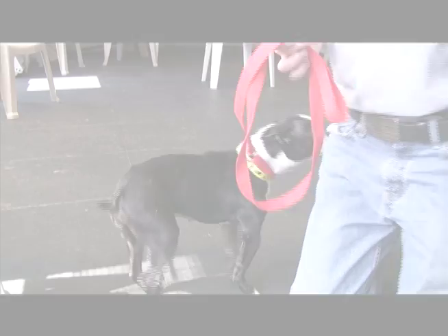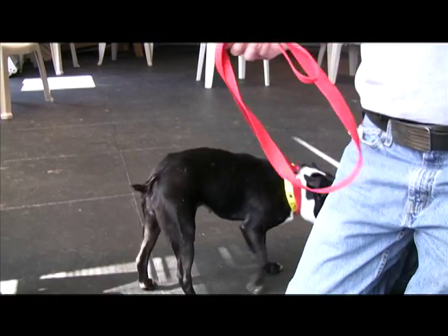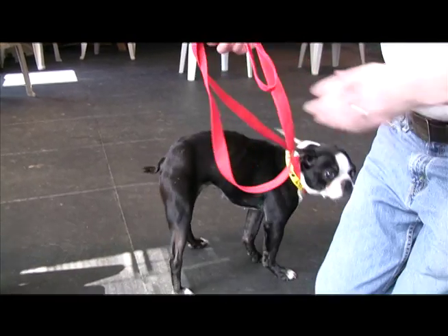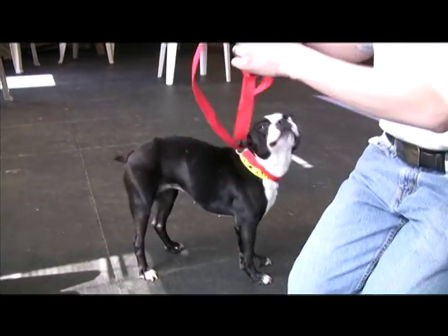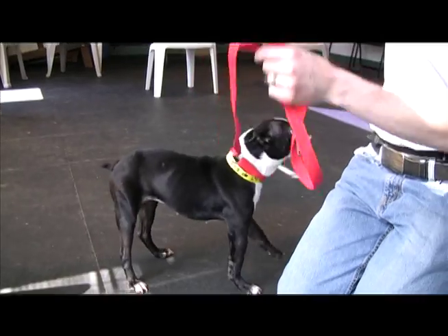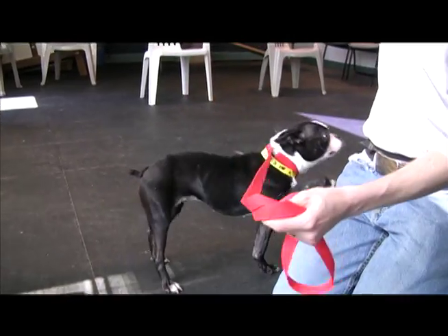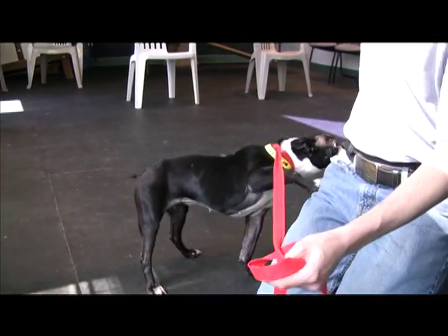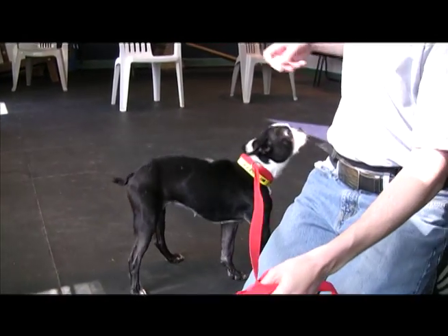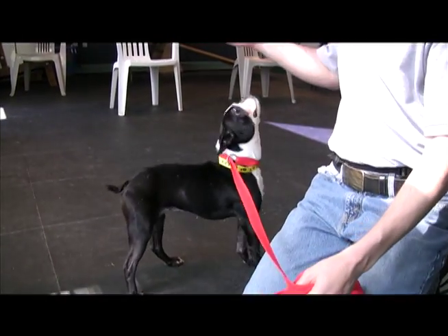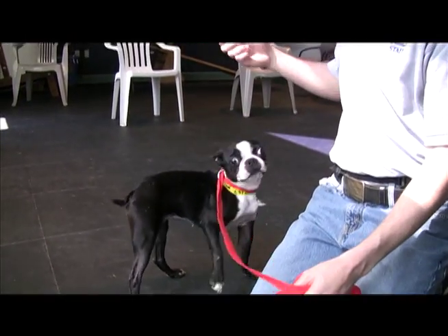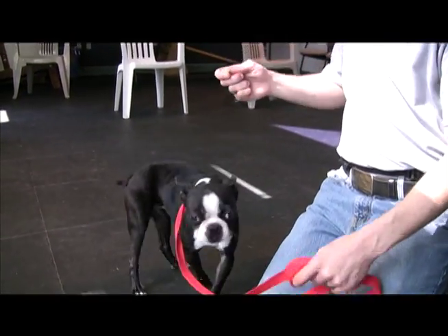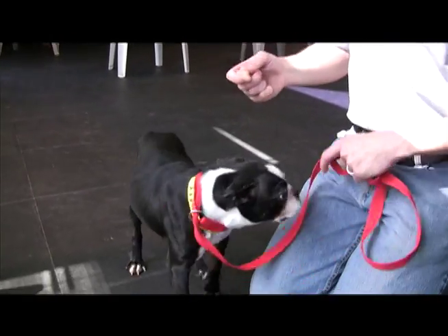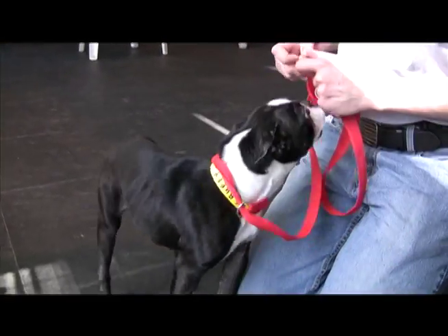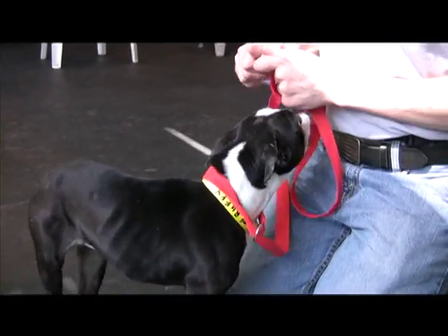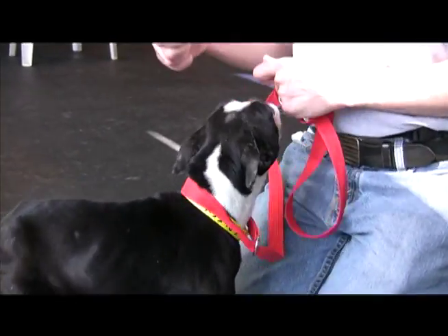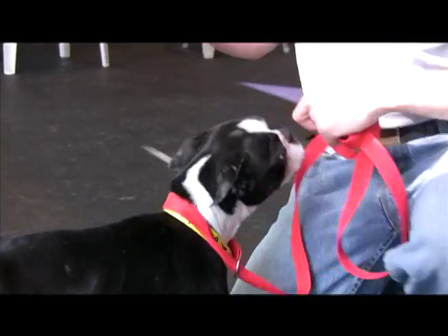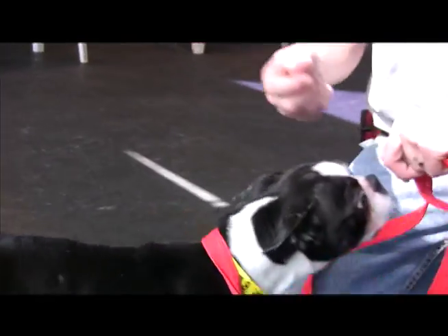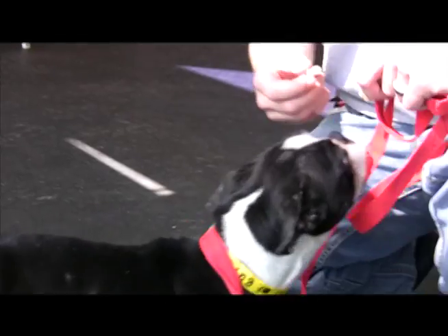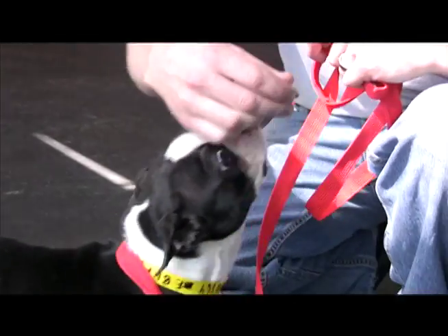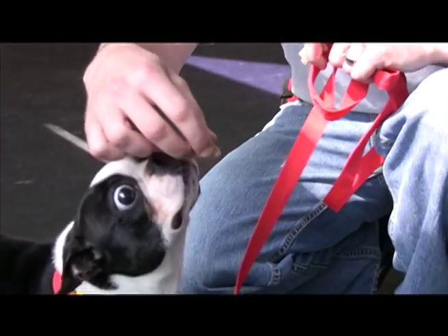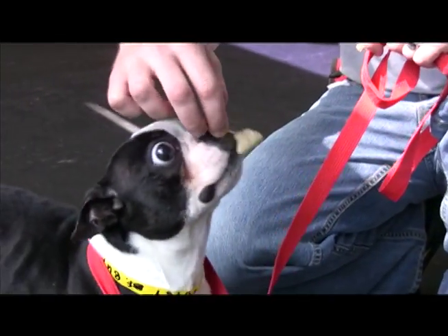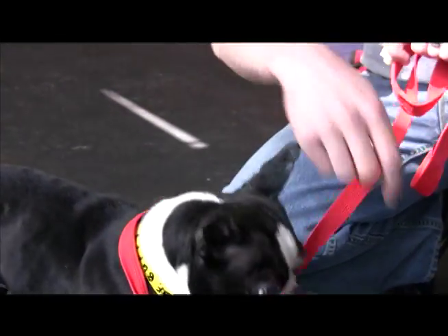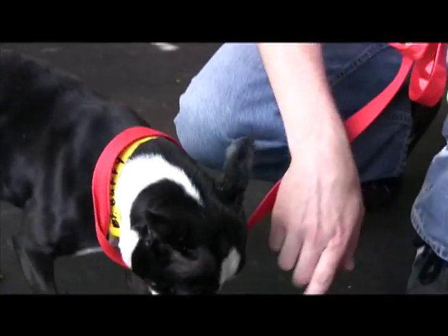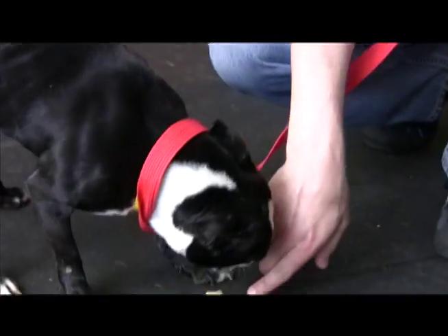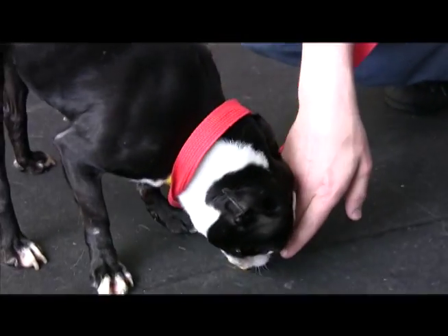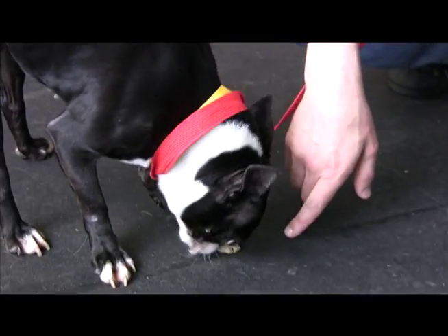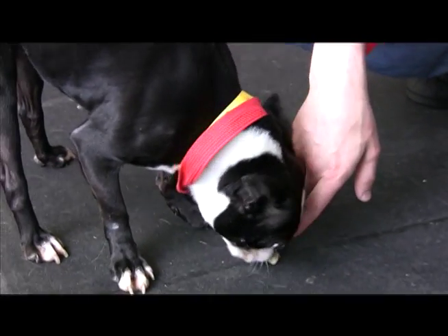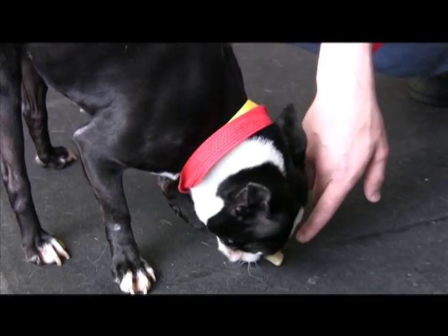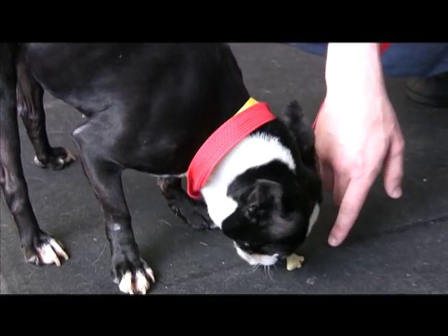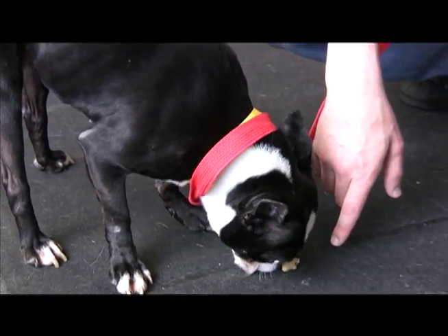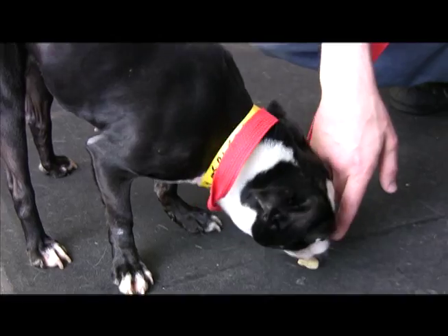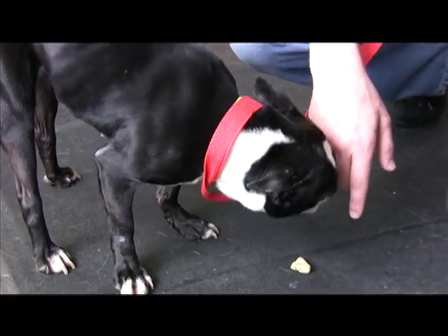This is Buffy. She's a six-year-old Boston Terrier and she is a good lap dog. She's been with us for a little while and she's maybe a little bit picky about her food, but that's okay.